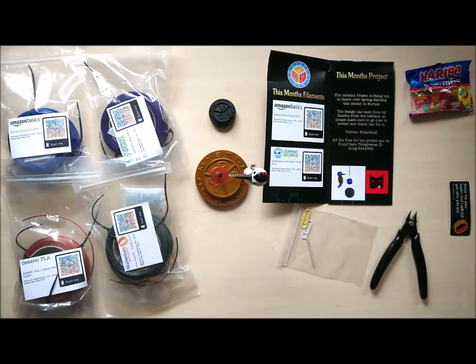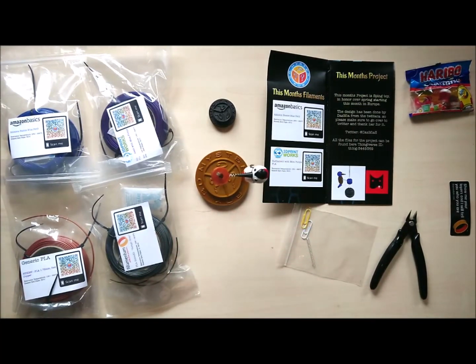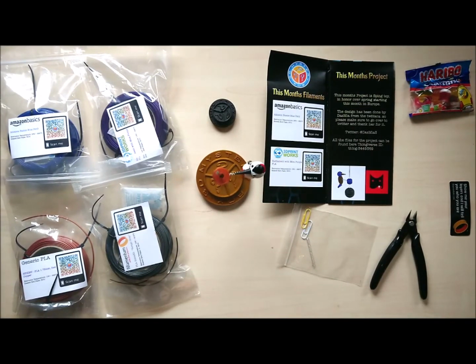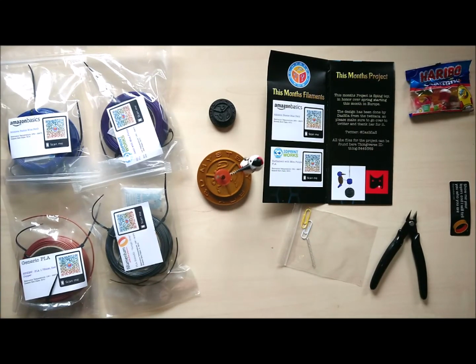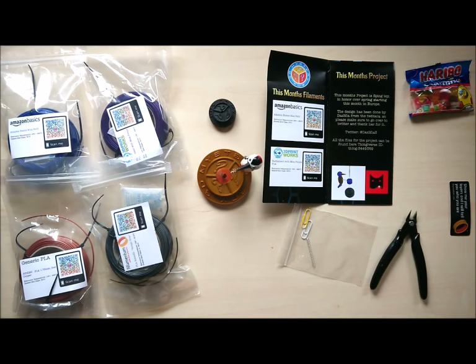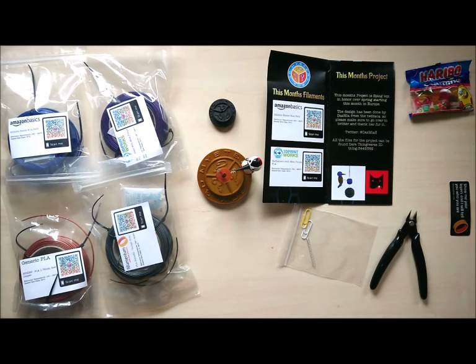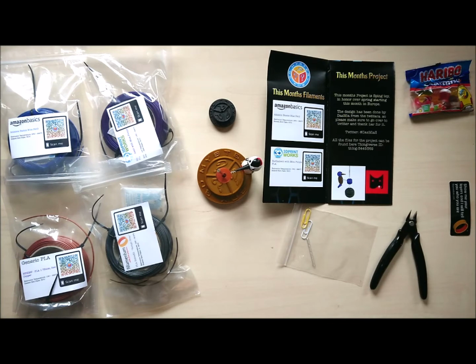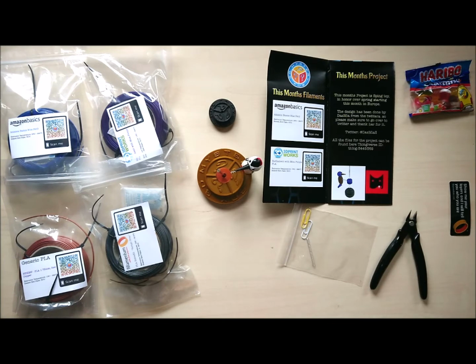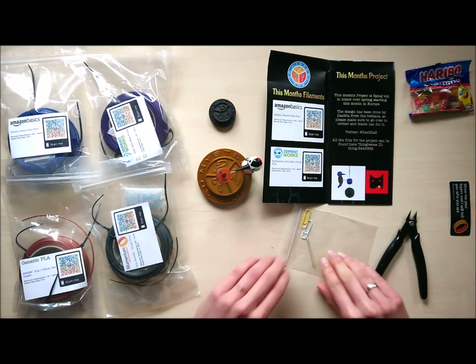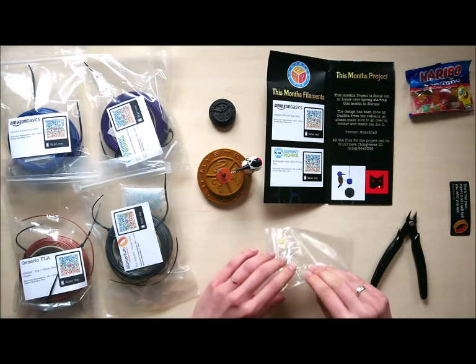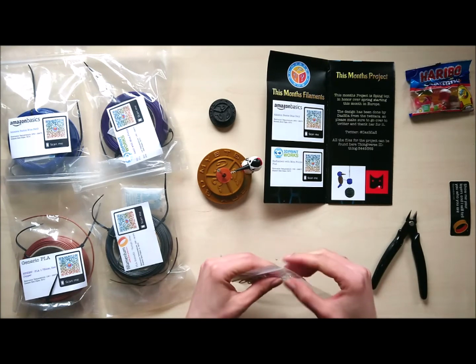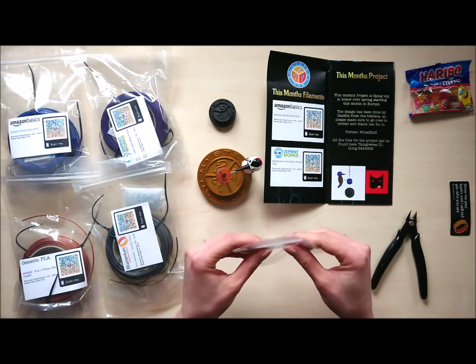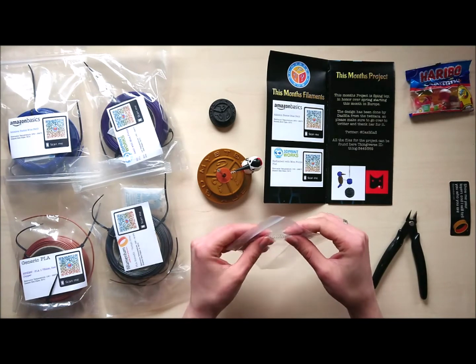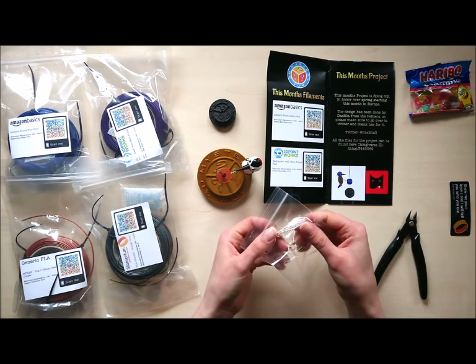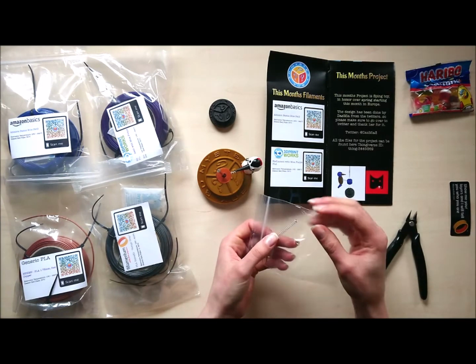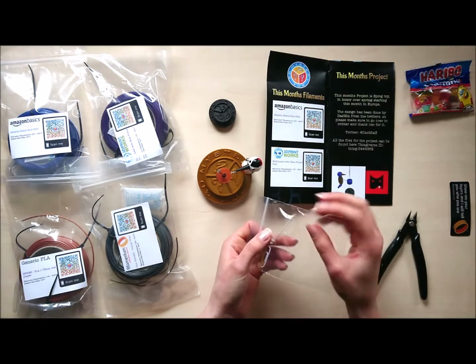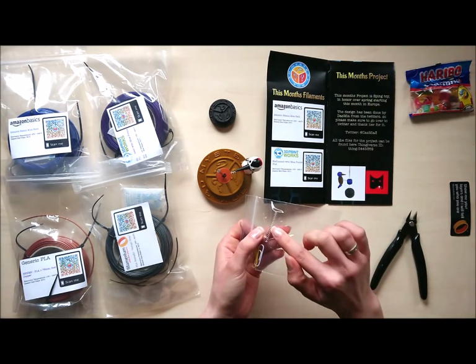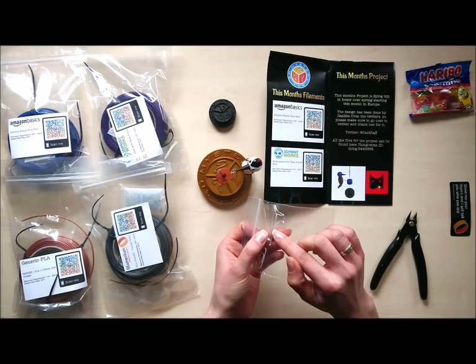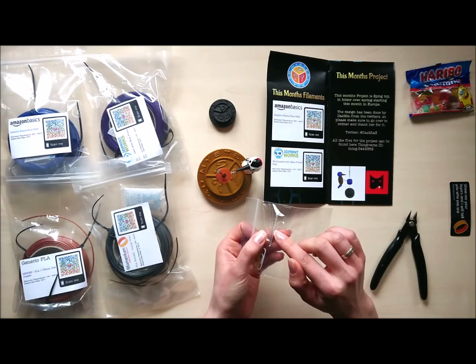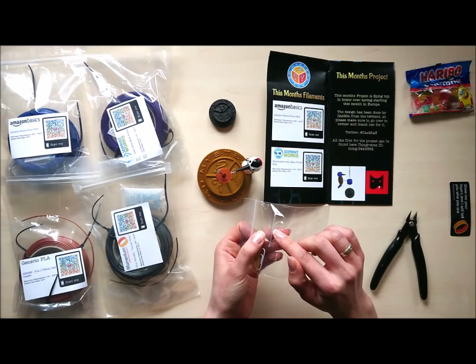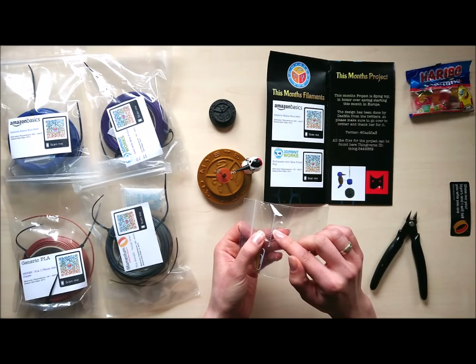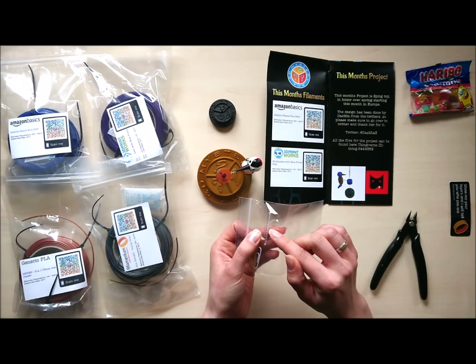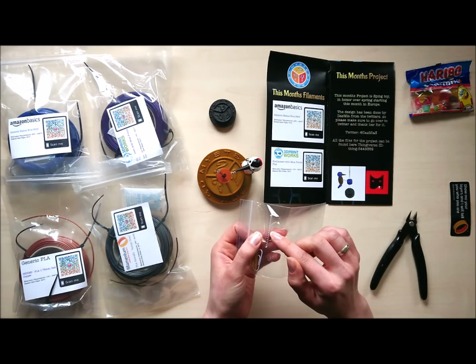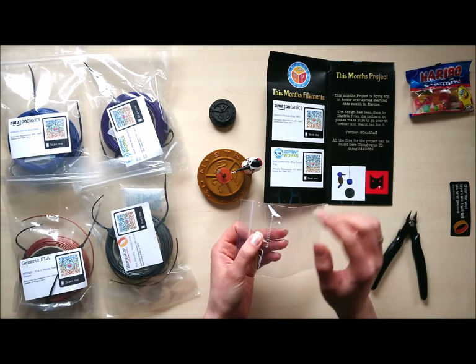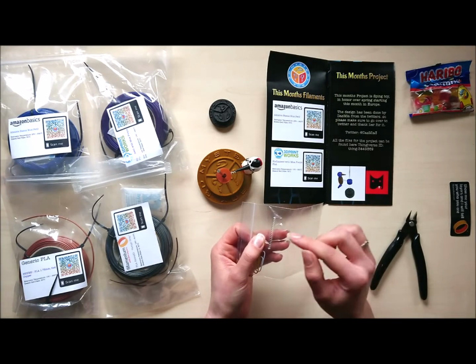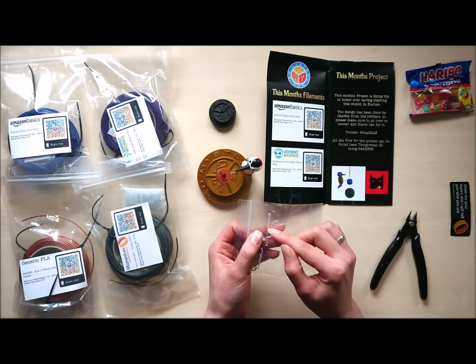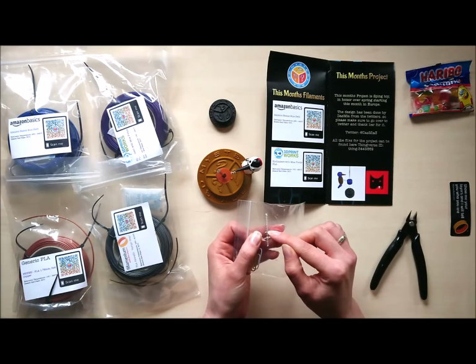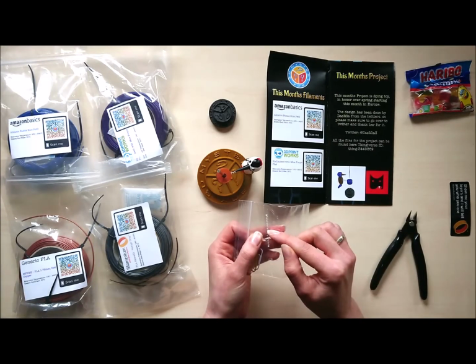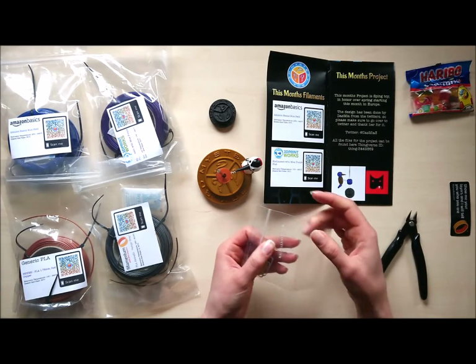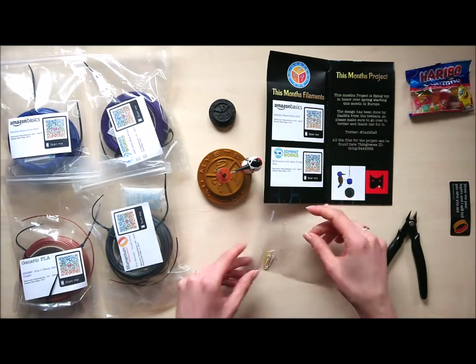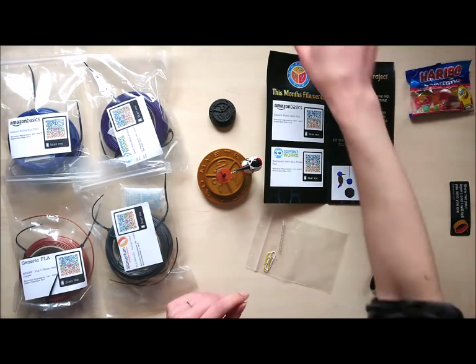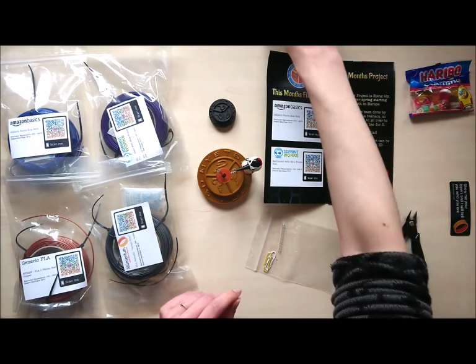And it works! Perfect! The spring is a little bit longer than the one I used, but the good thing is you can make two — you can cut them in half and make two birds.